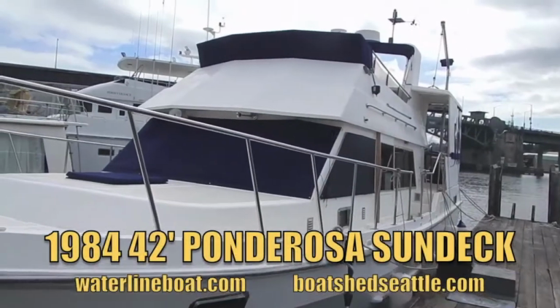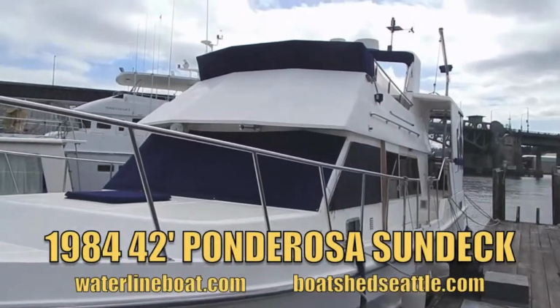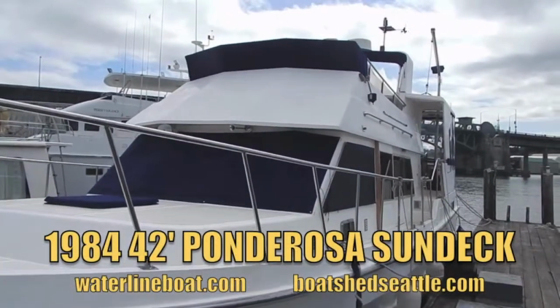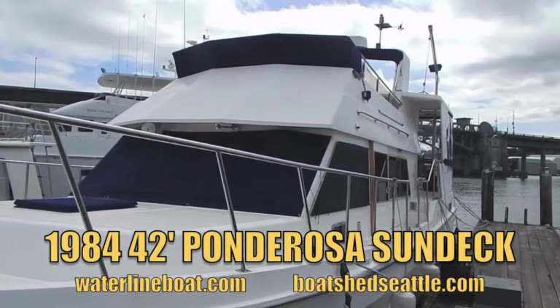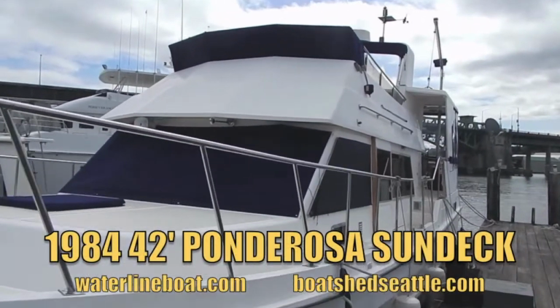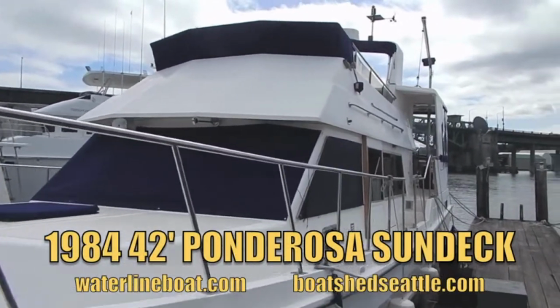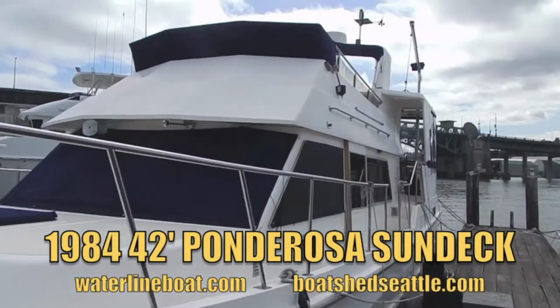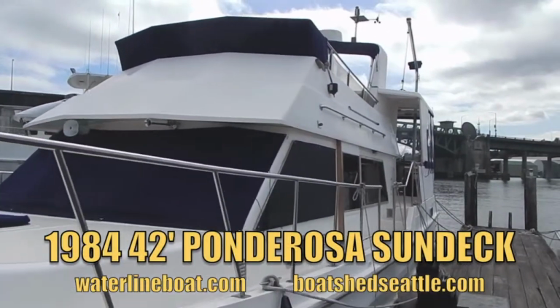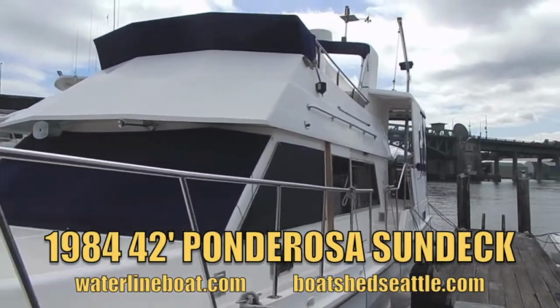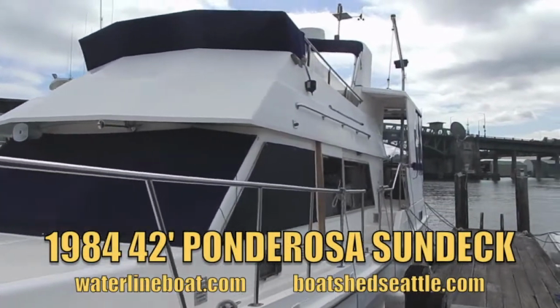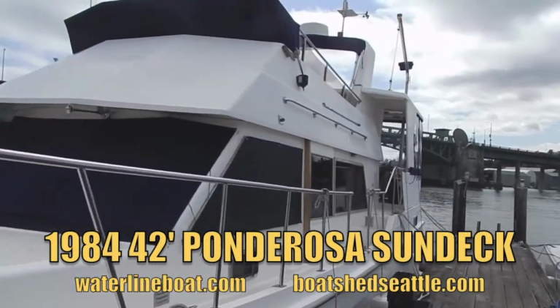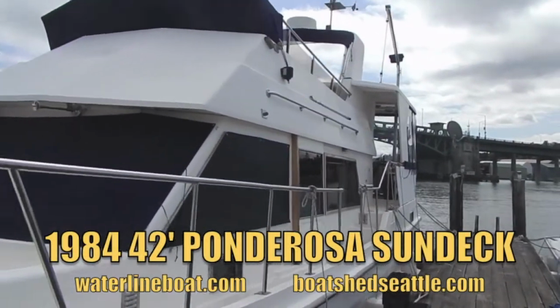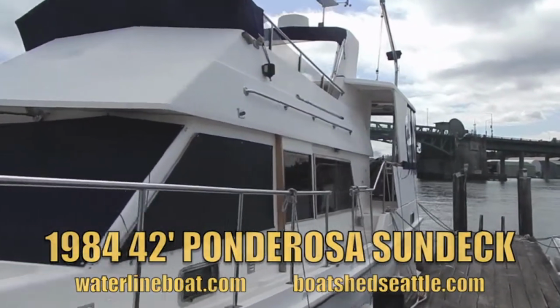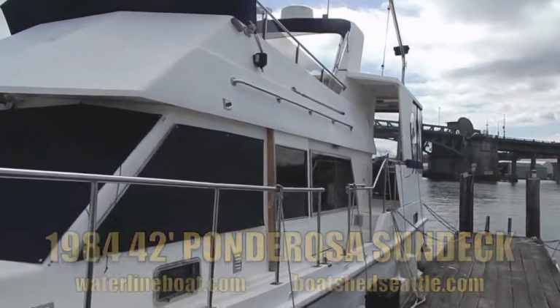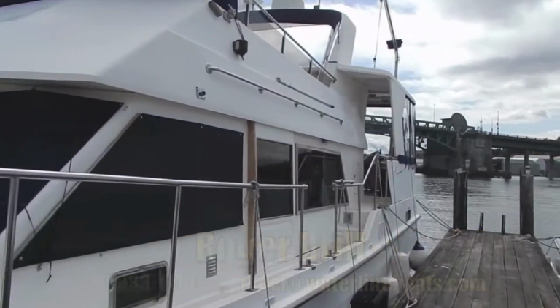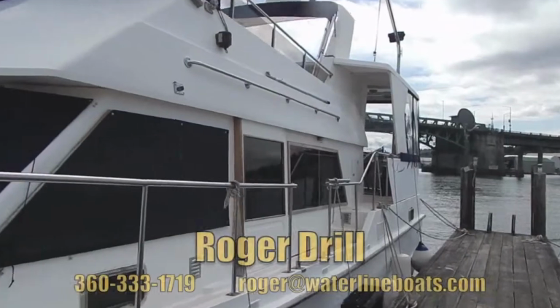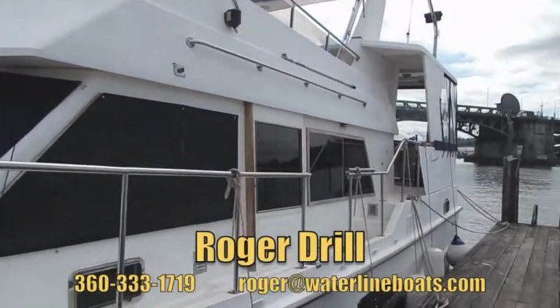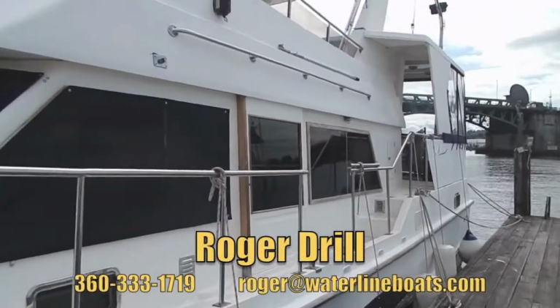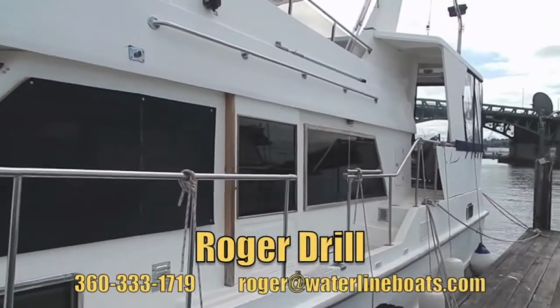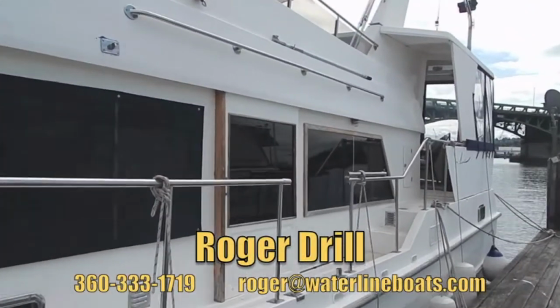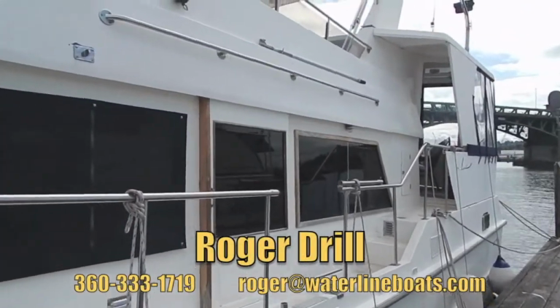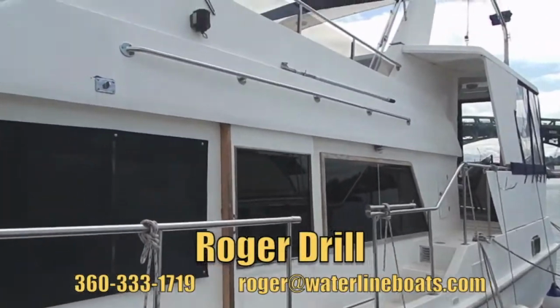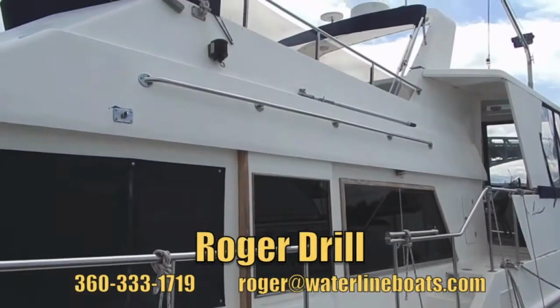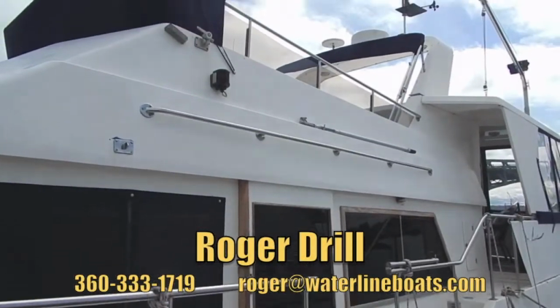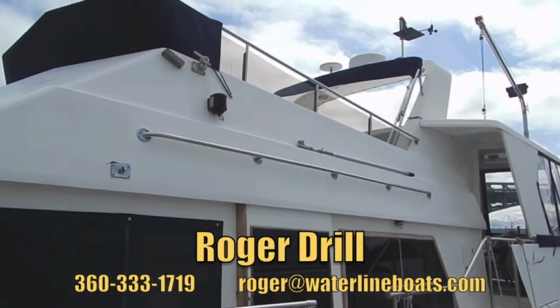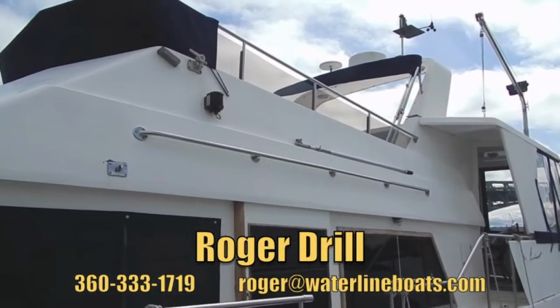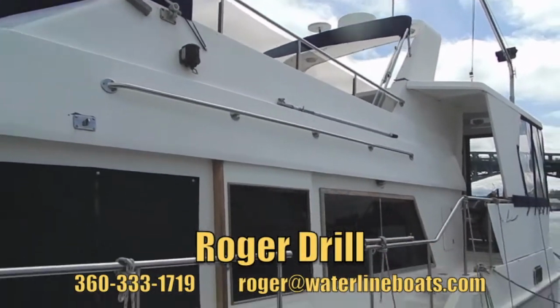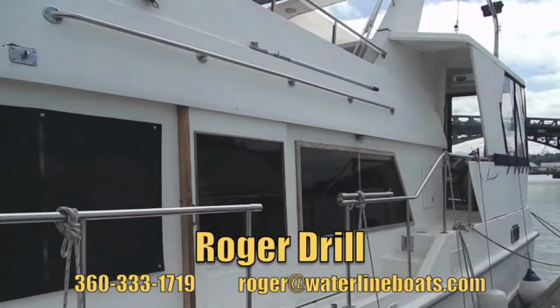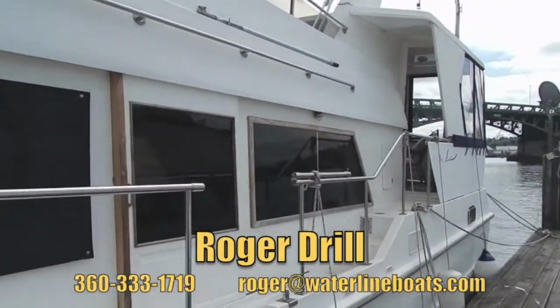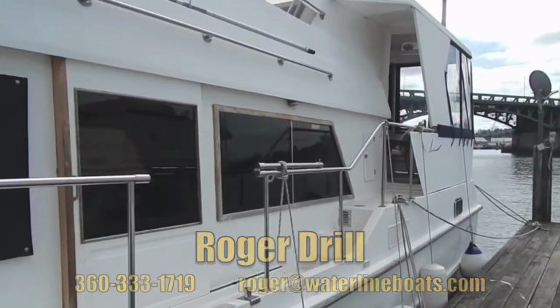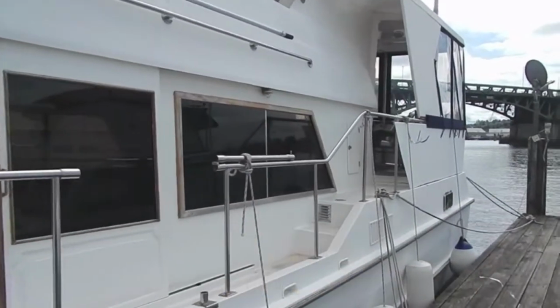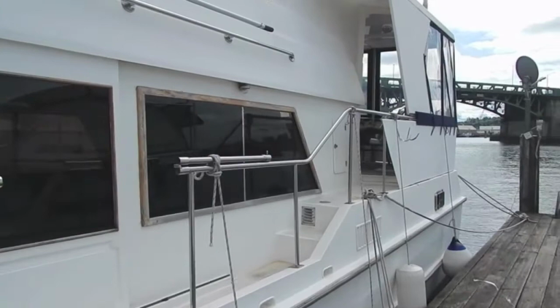Welcome to the video sponsored by Waterline Boats and Boatshed Seattle on the 1984 42-foot Ponderosa Sun Deck. This is Roger, and I'd like to give you a quick review of the vessel as we walk through.